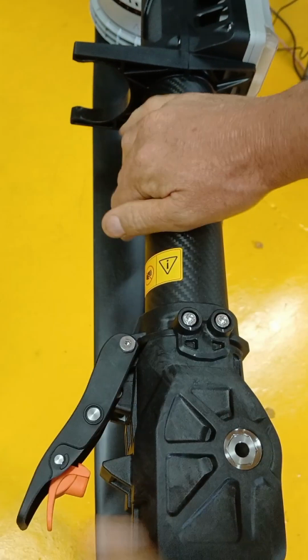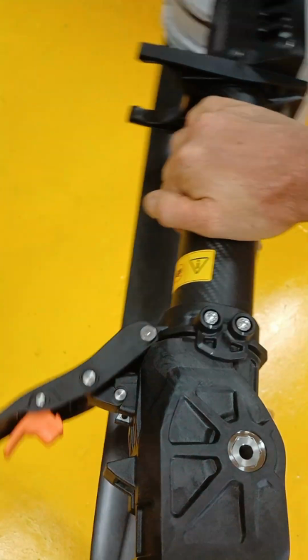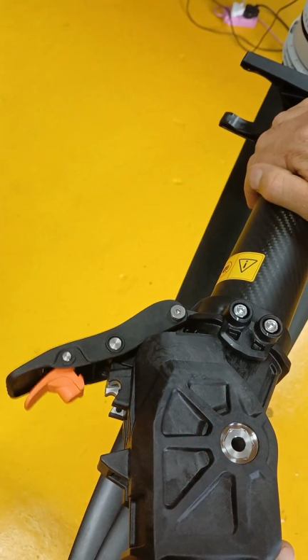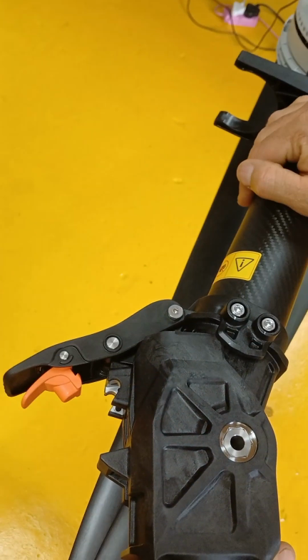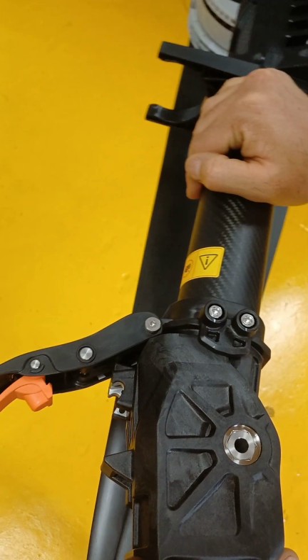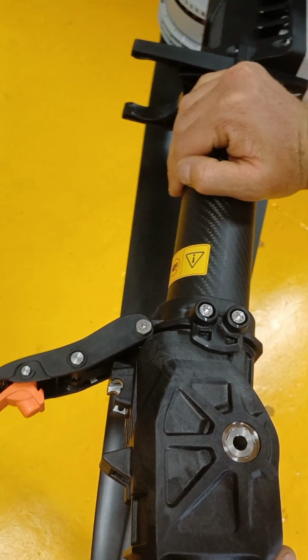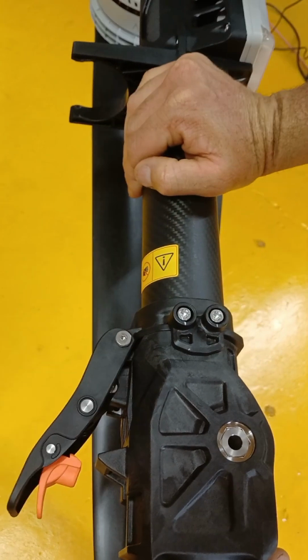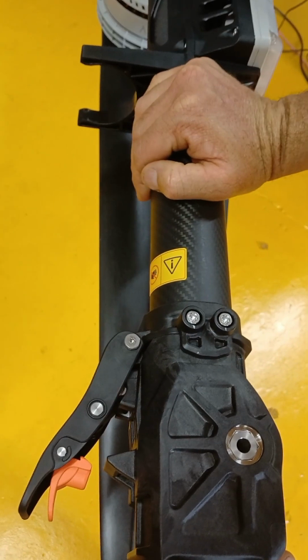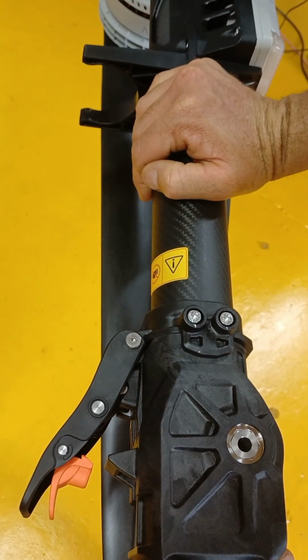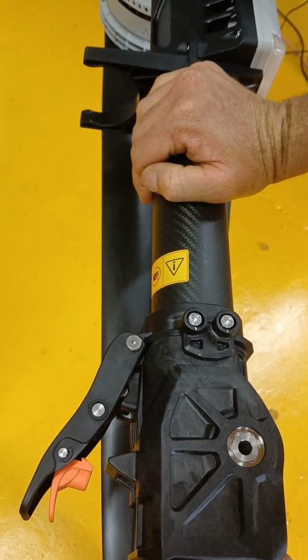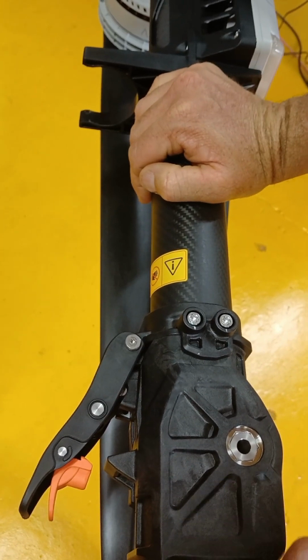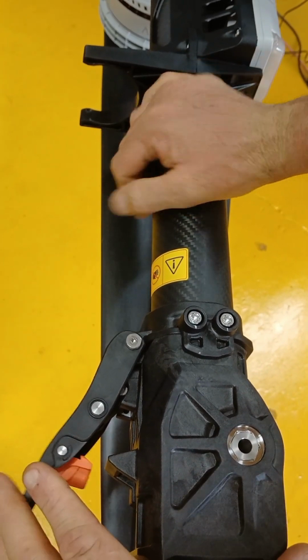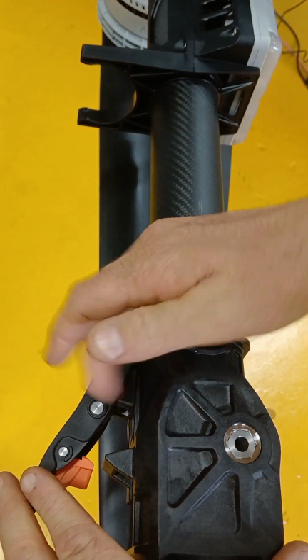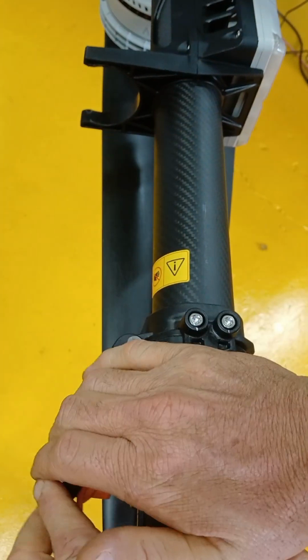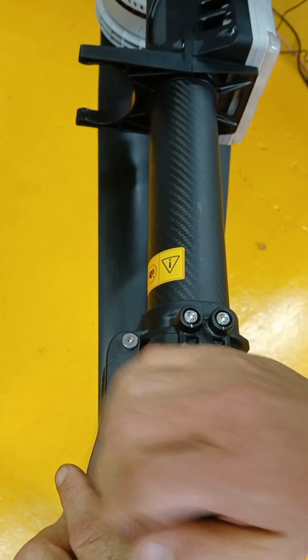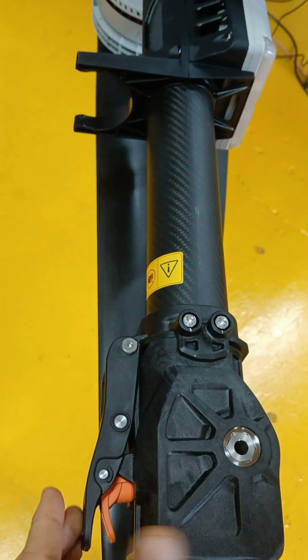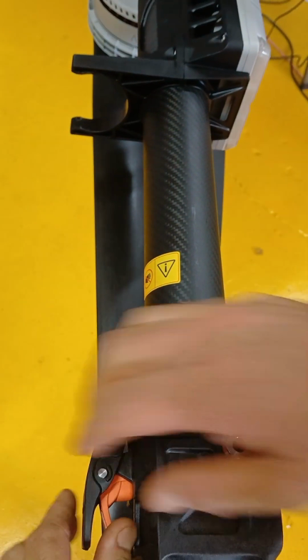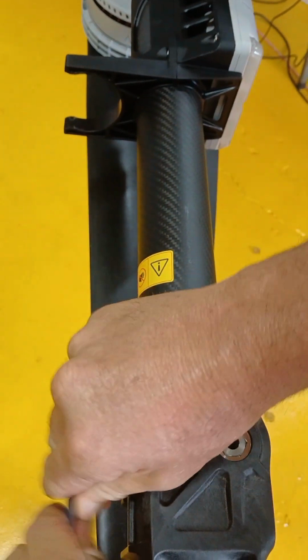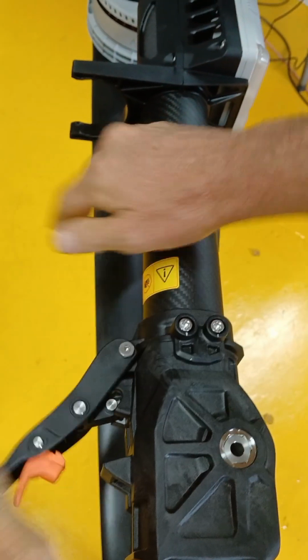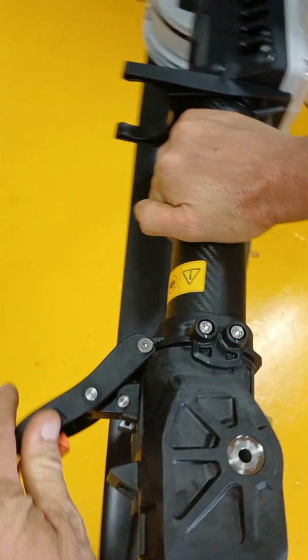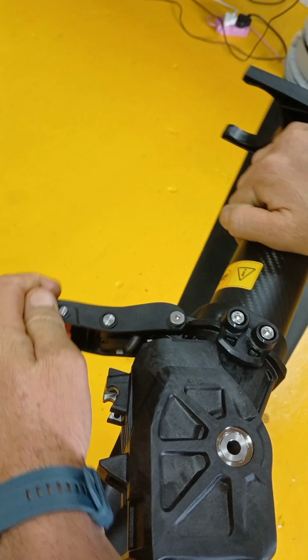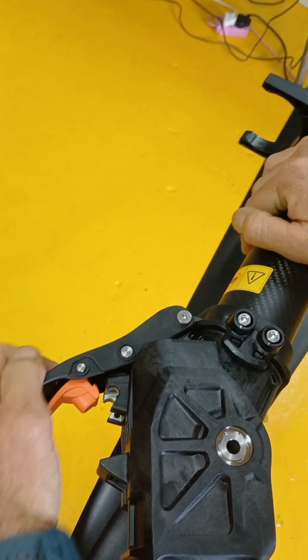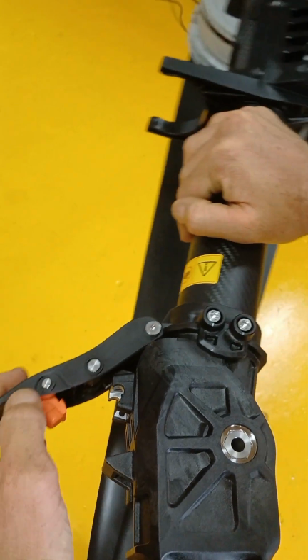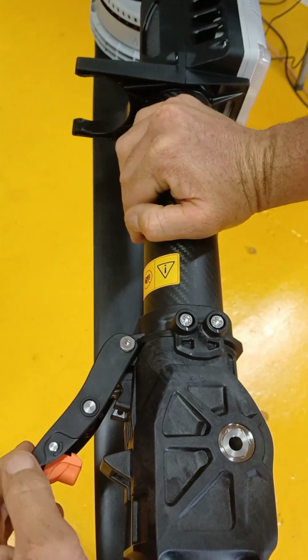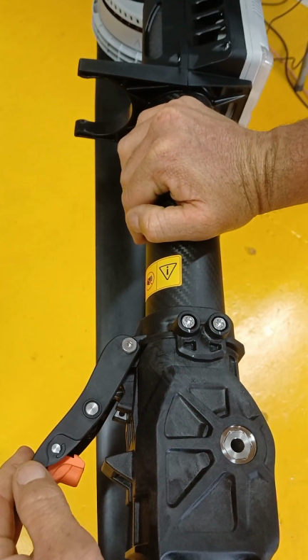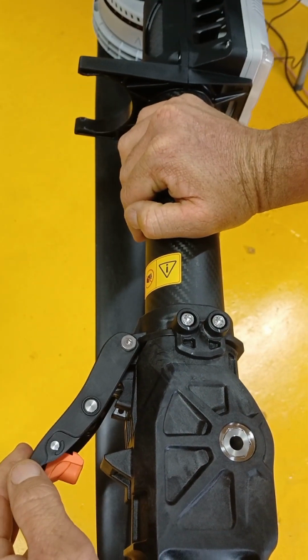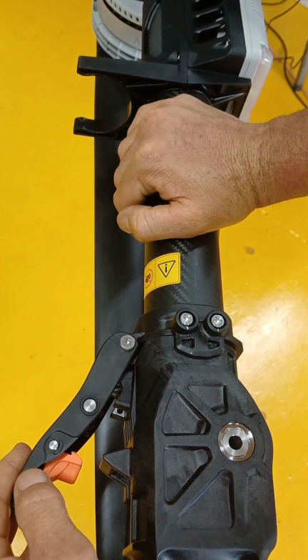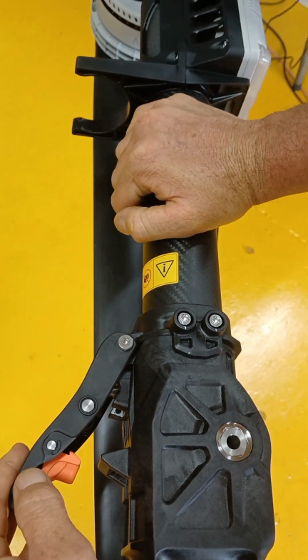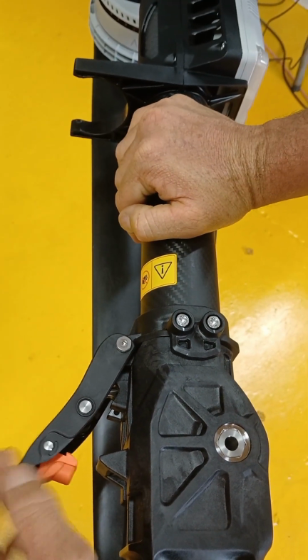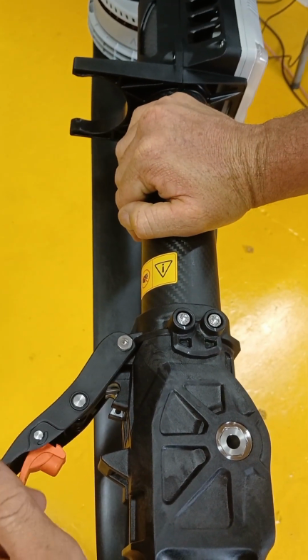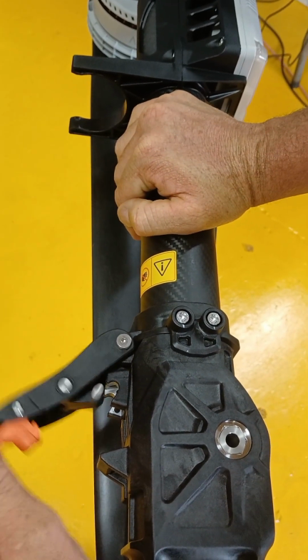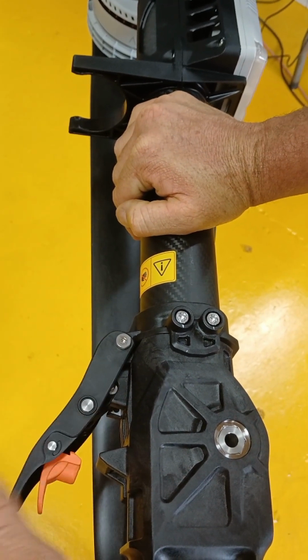Normally if you just push the arm to its full extent, it will push in automatically and you can close it. But if you apply pressure above here, it's going to break the arm clamp. Do not do that.